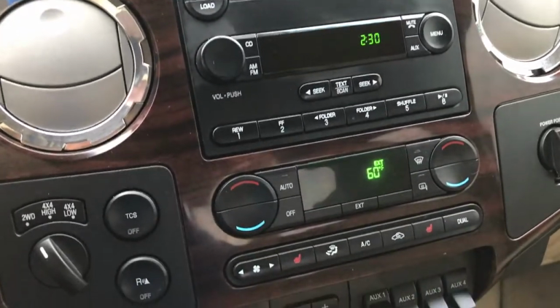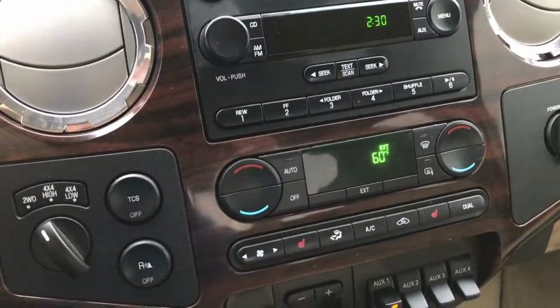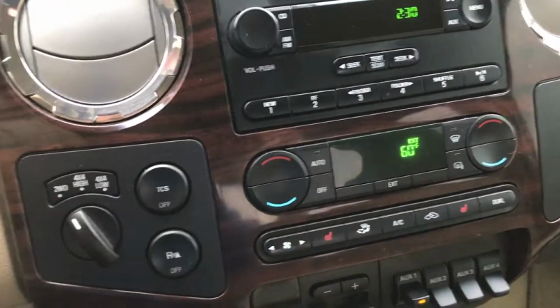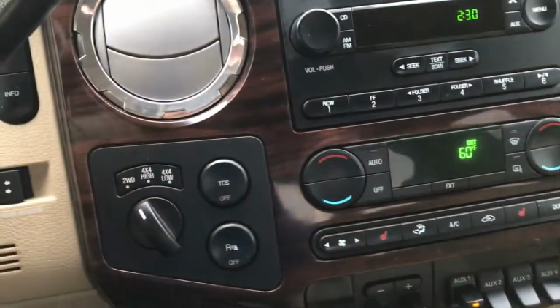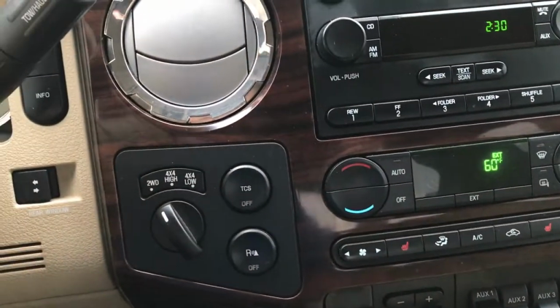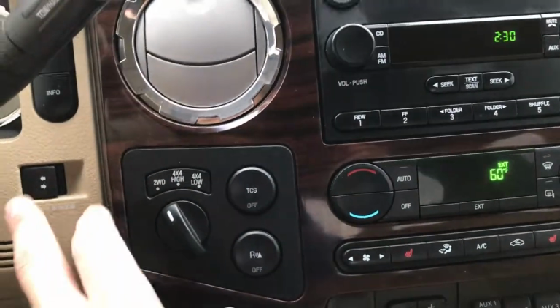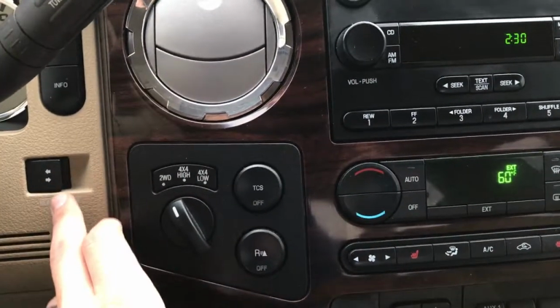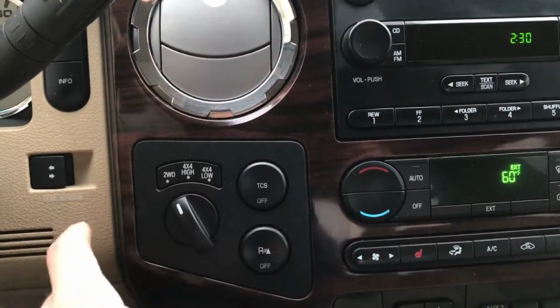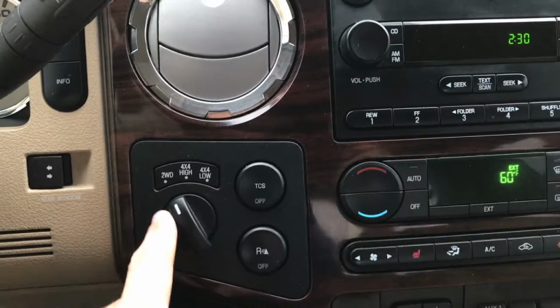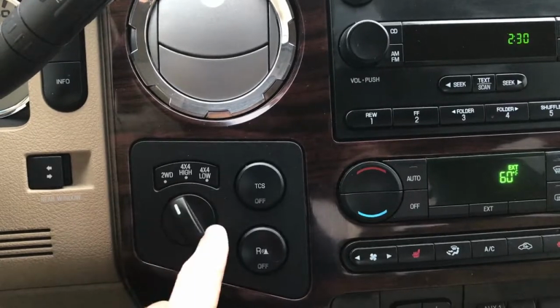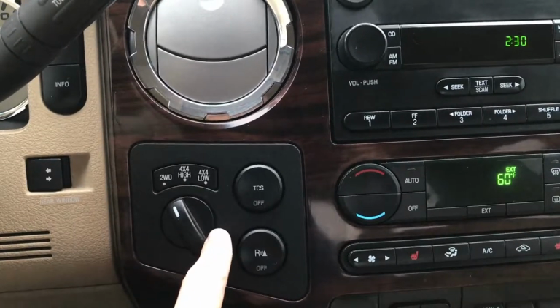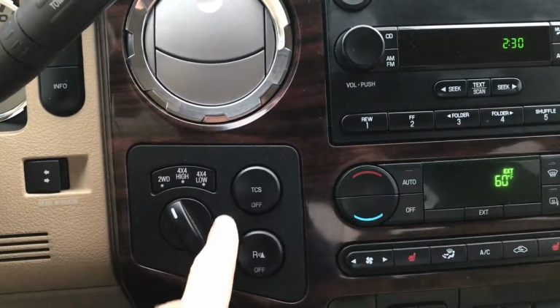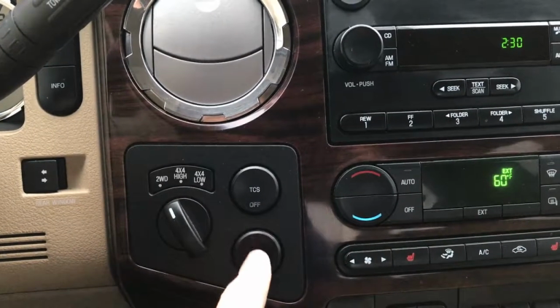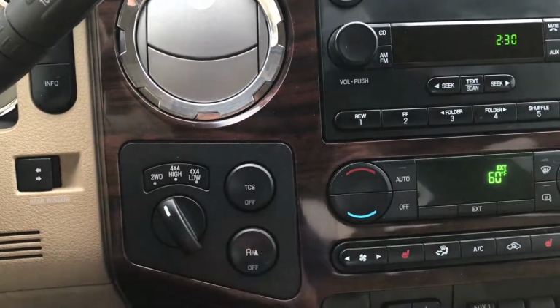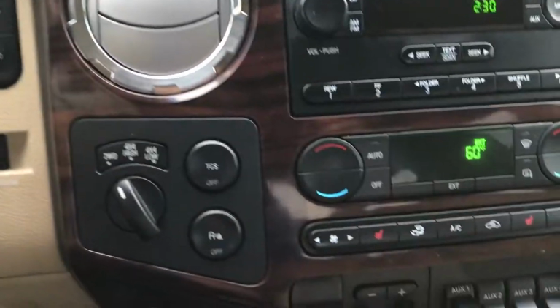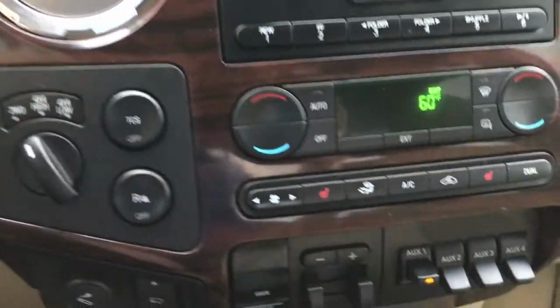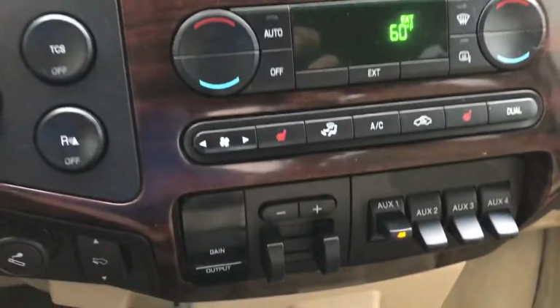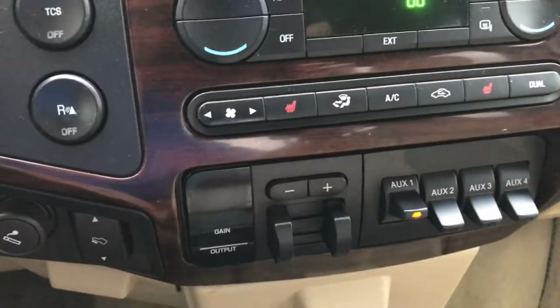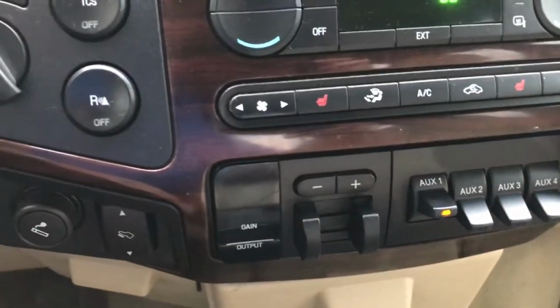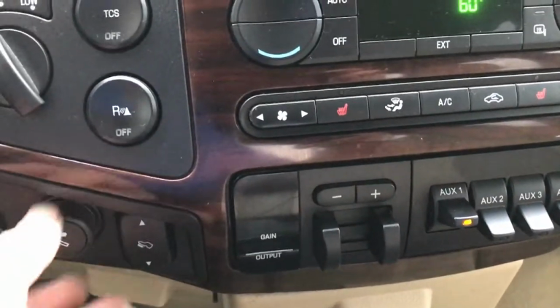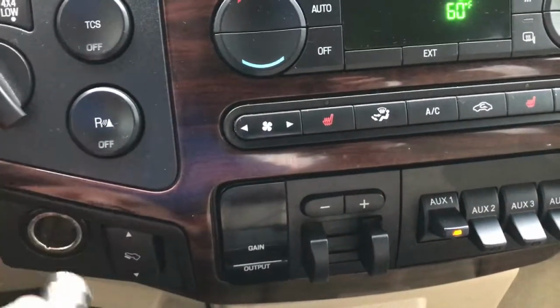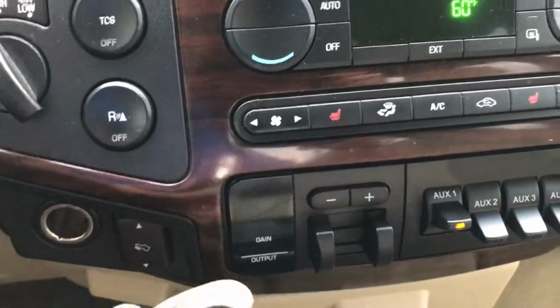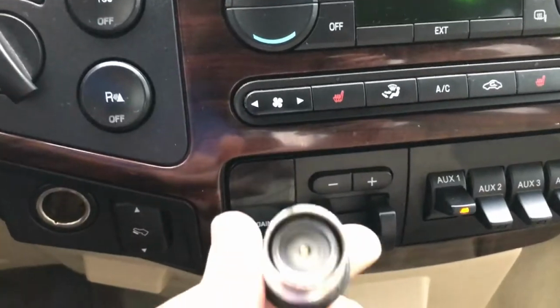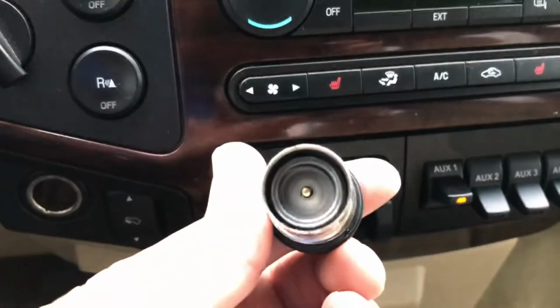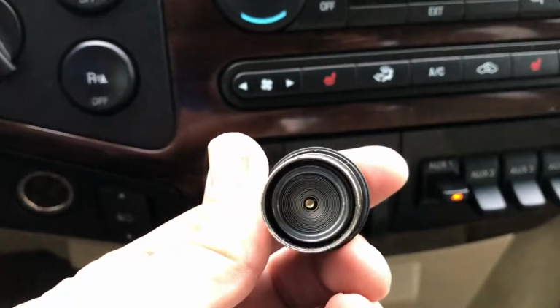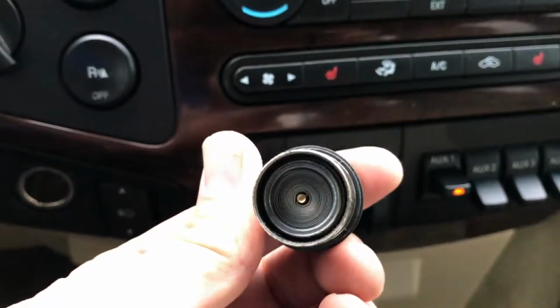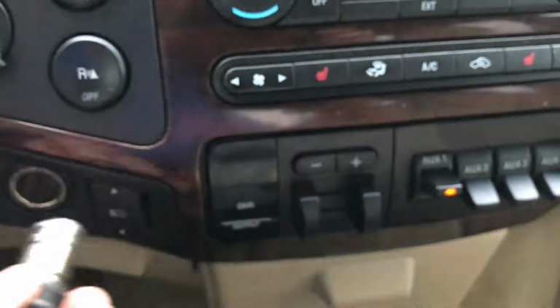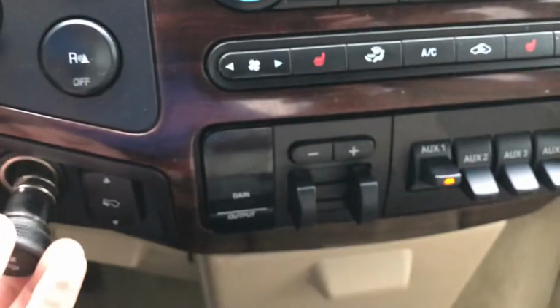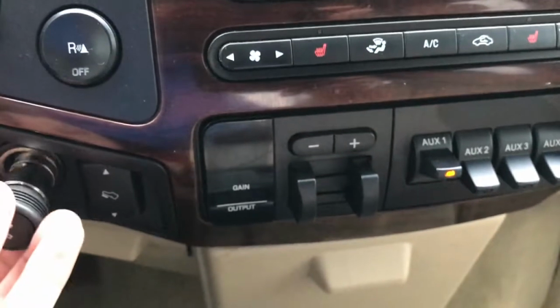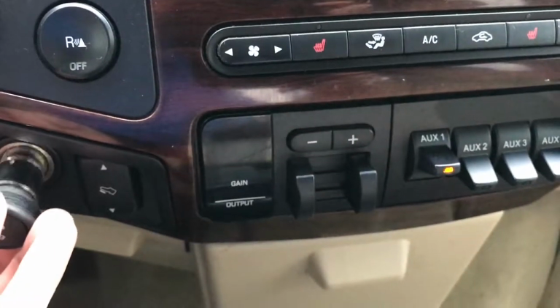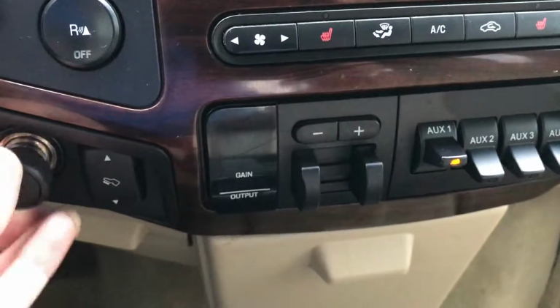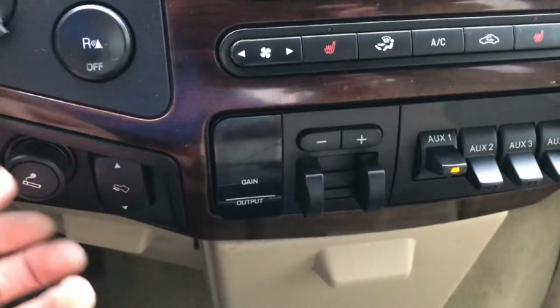Dual climate control. You have your power sliding rear window there, your turn-out four-wheel drive, traction control, and your backup sensors. This truck has never been smoked in — cigarette lighter has never been used, smells very clean inside here.